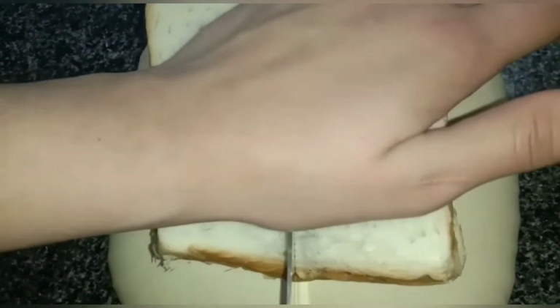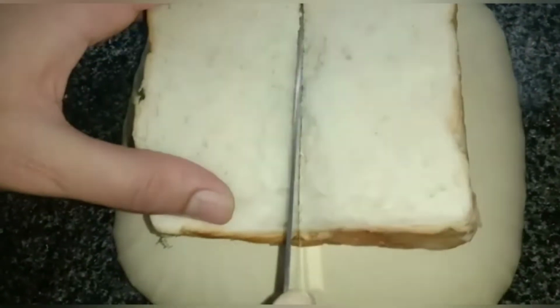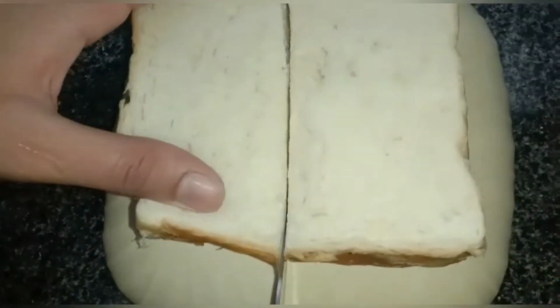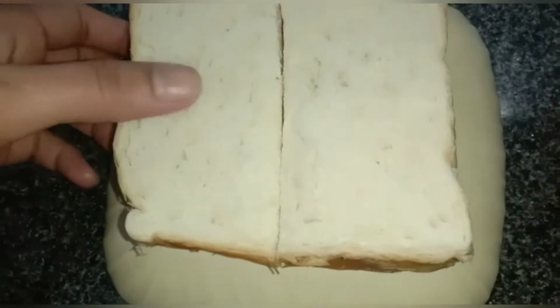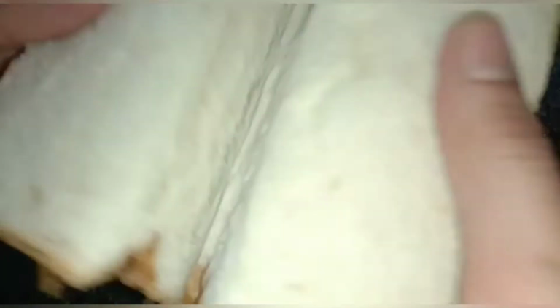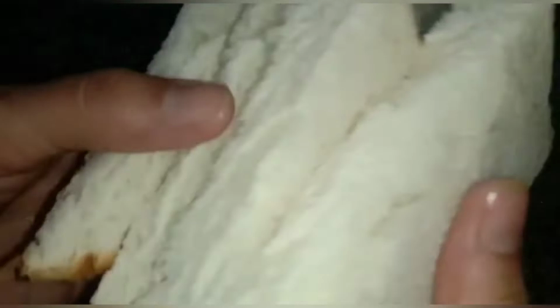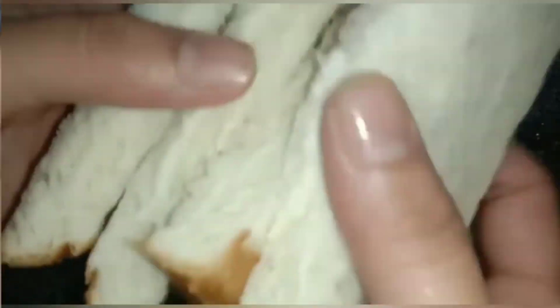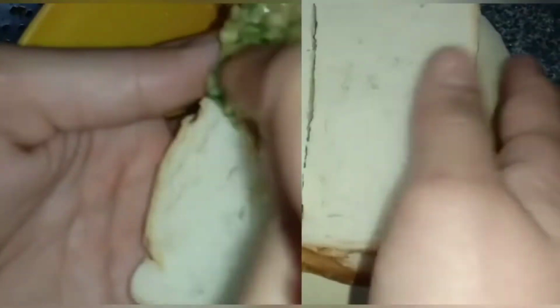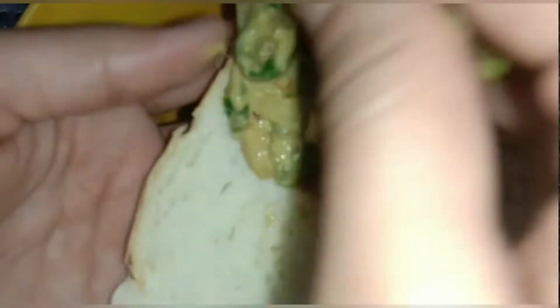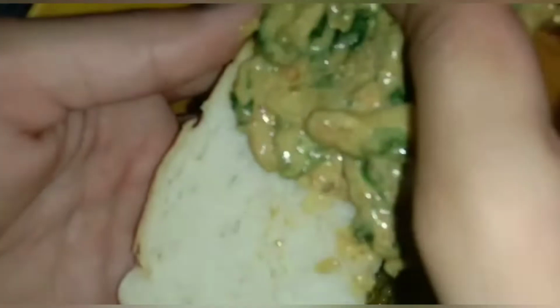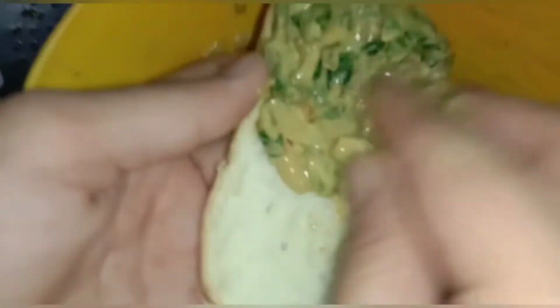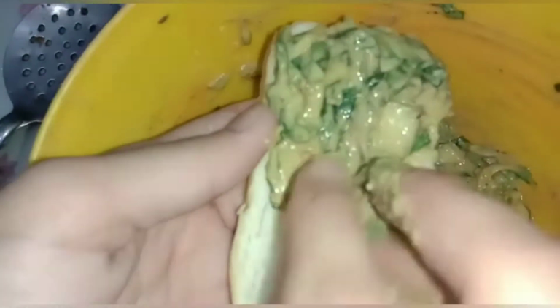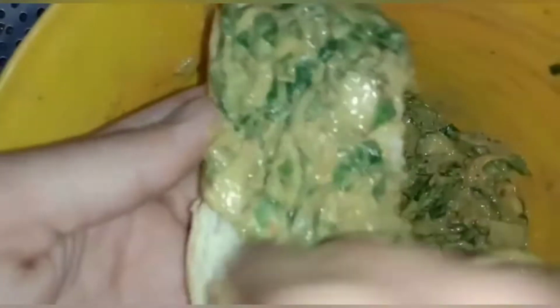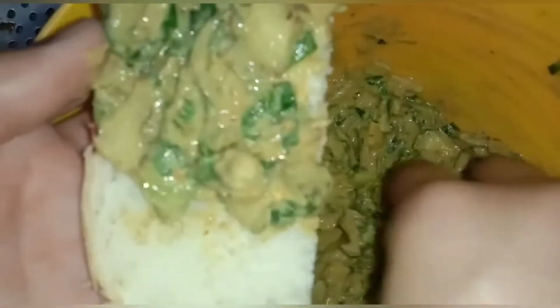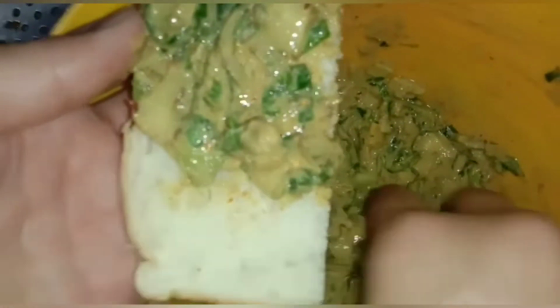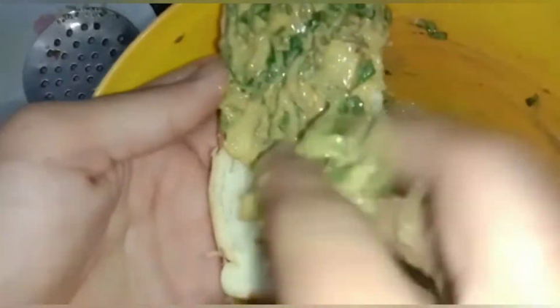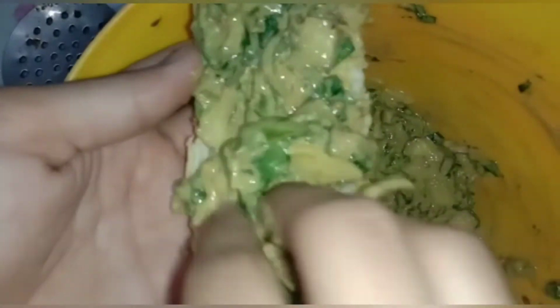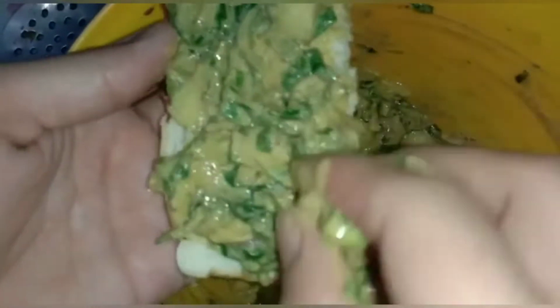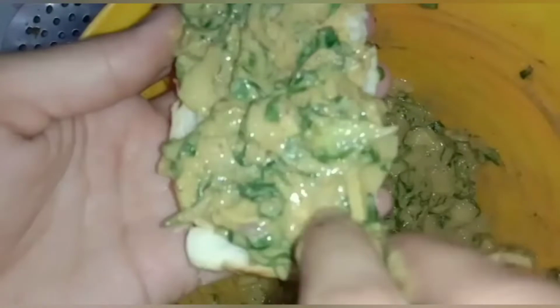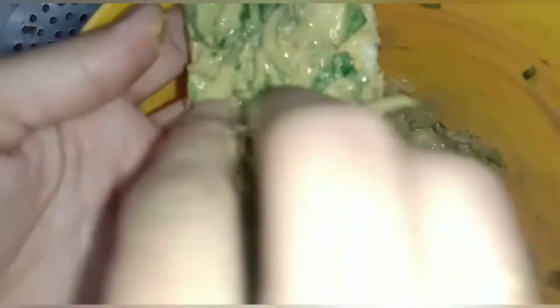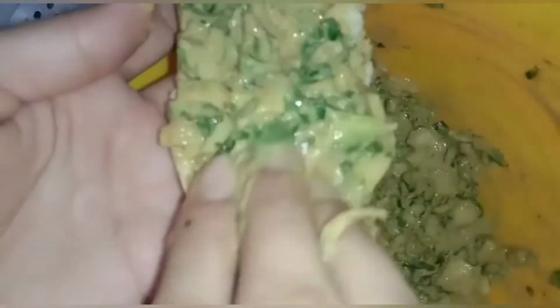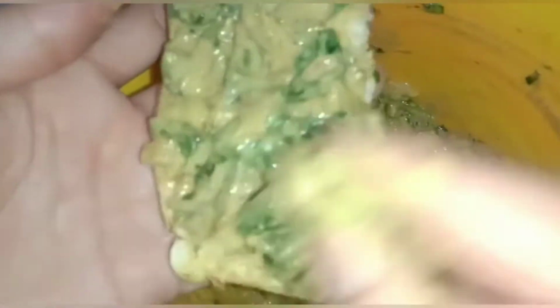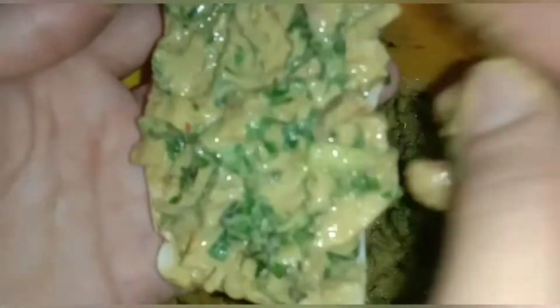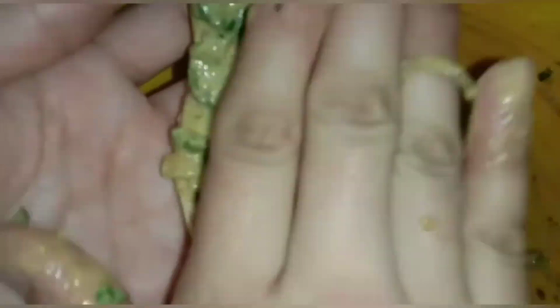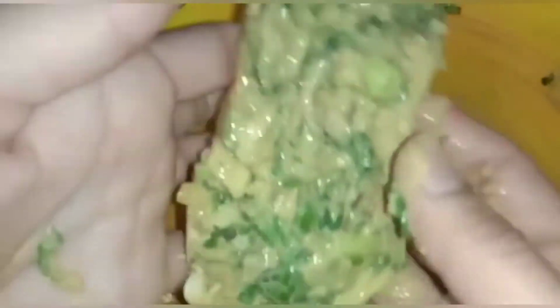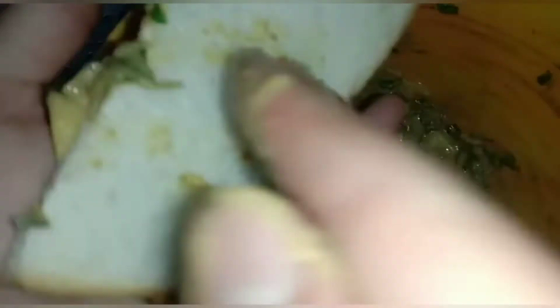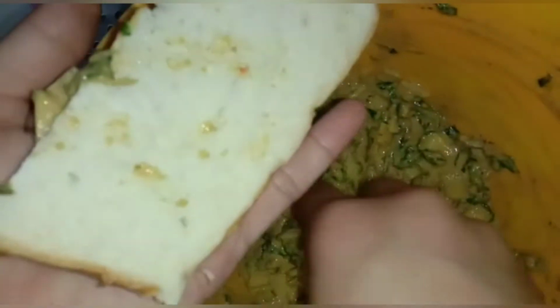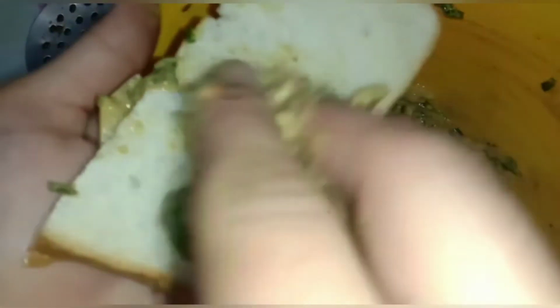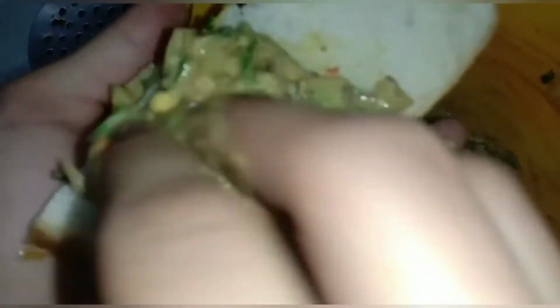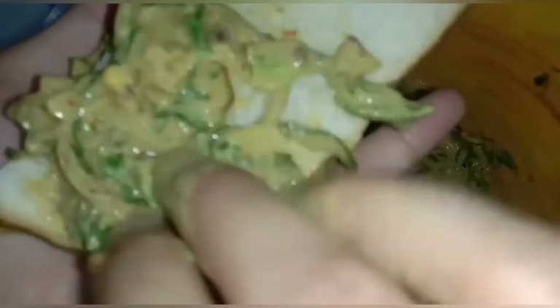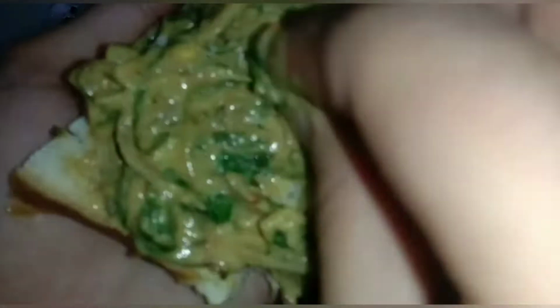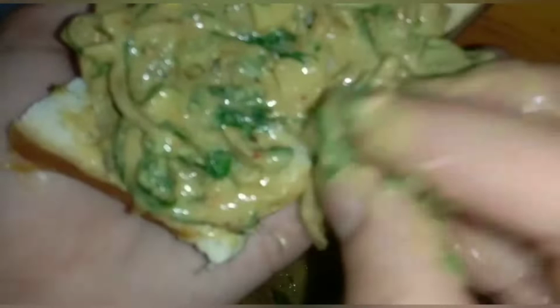First of all, we will take bread and cut it in the middle. Our mixture is ready. We will apply it like this and press it well on both sides.